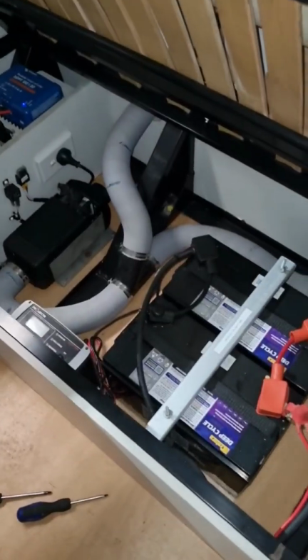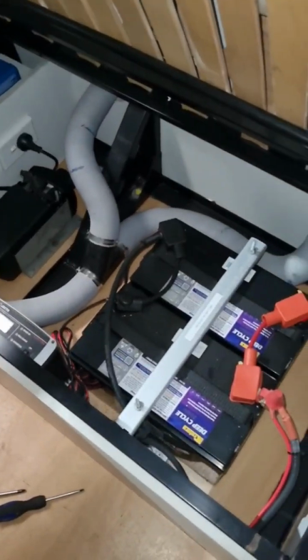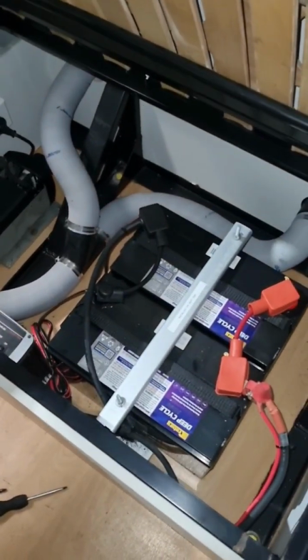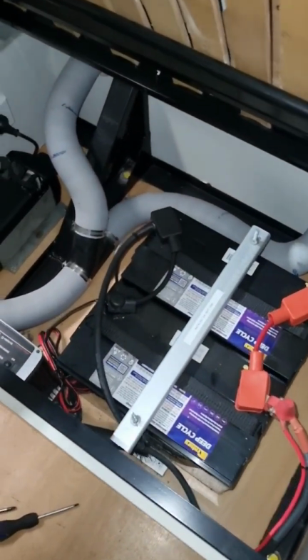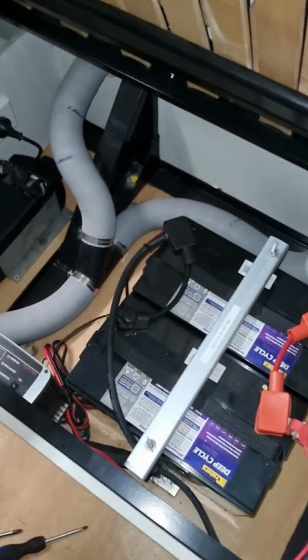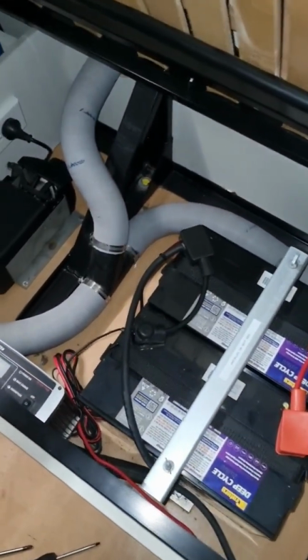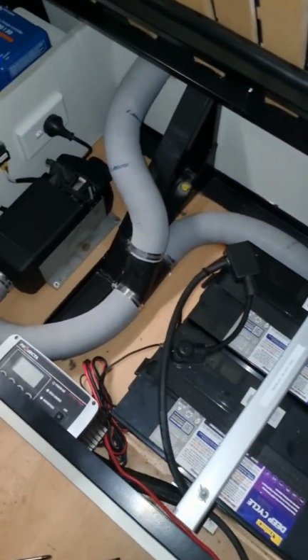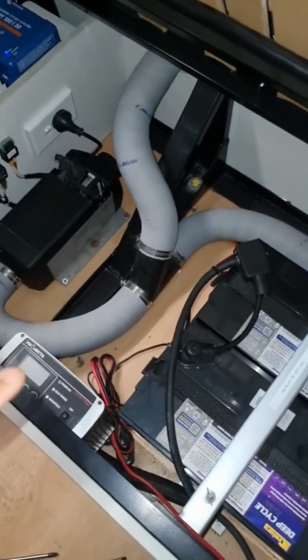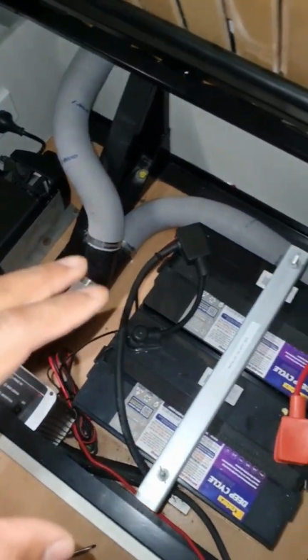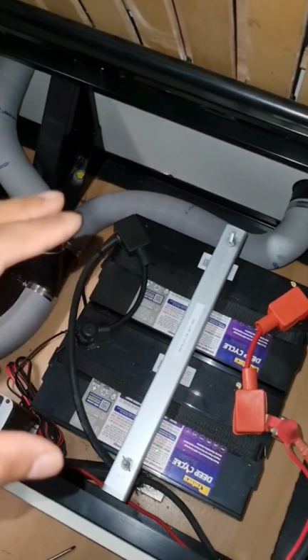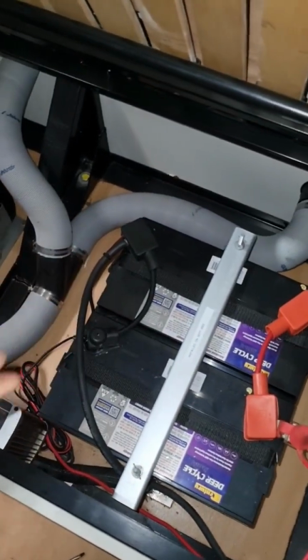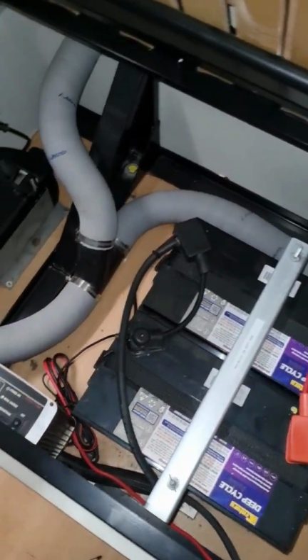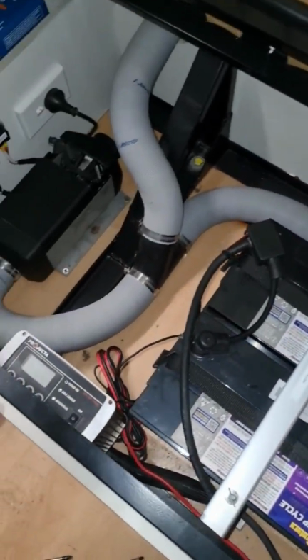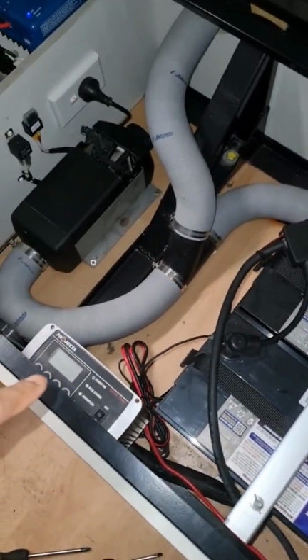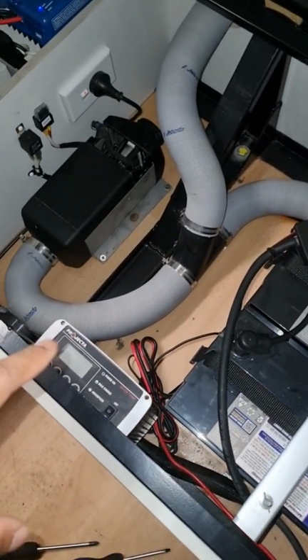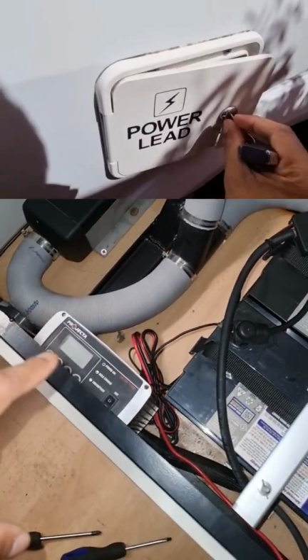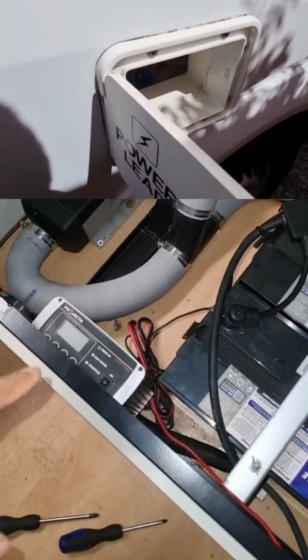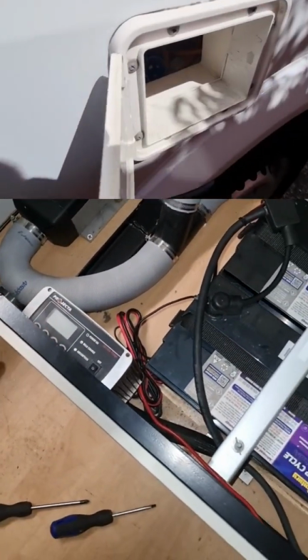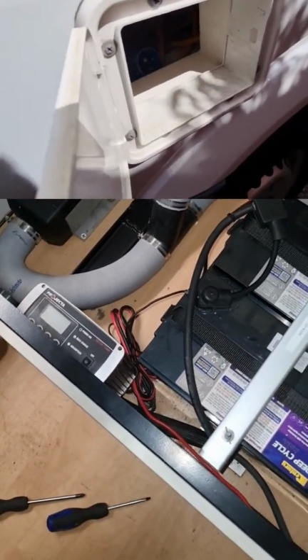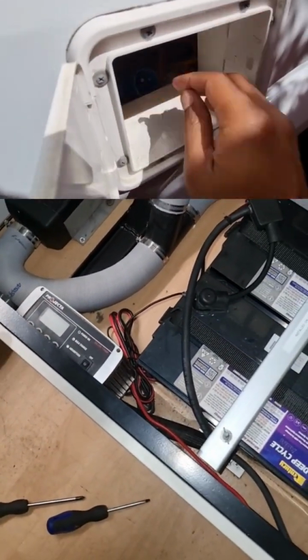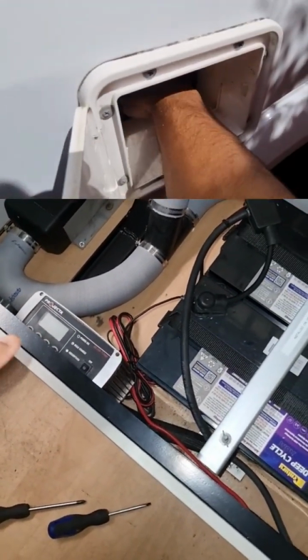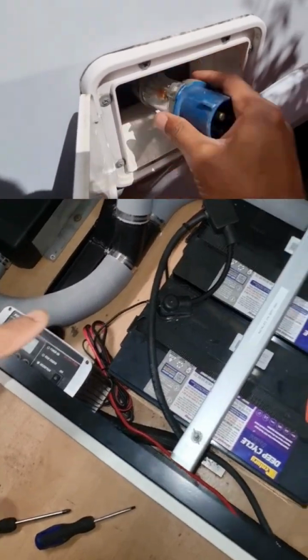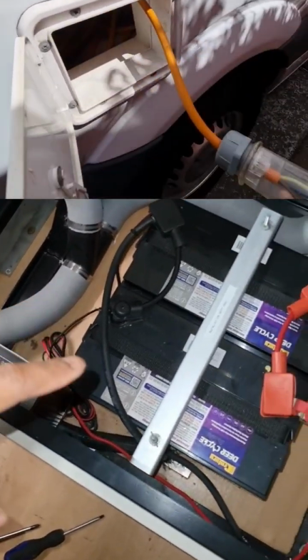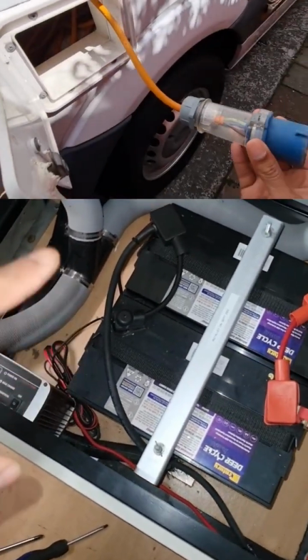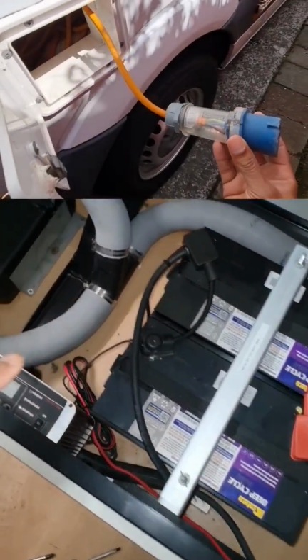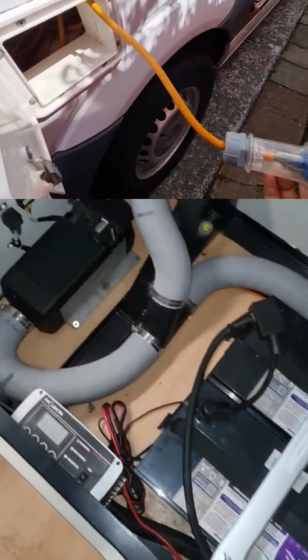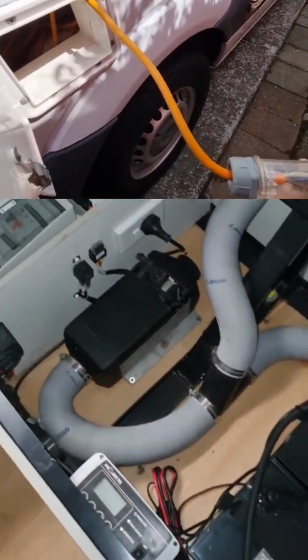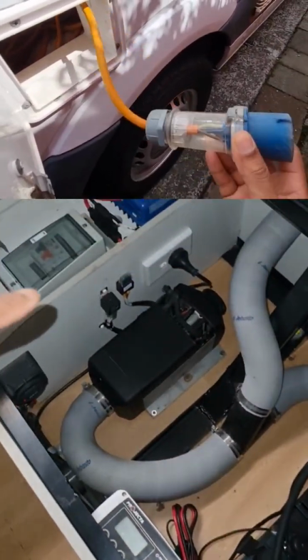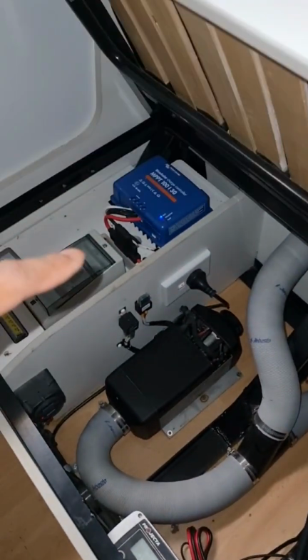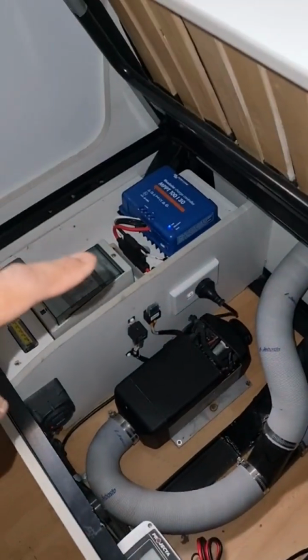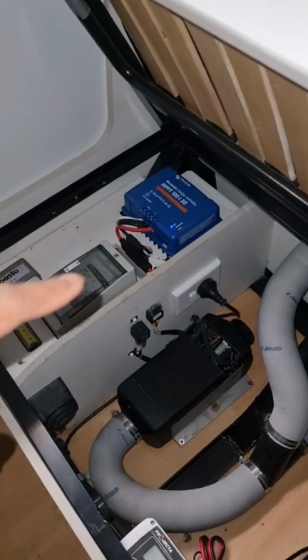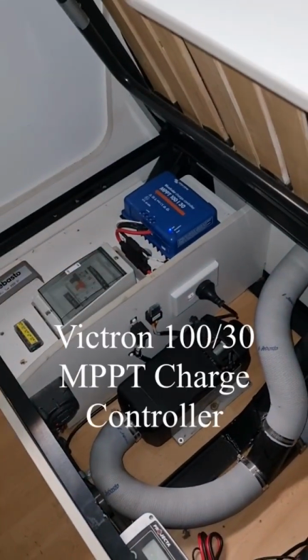You also want to make sure that you plug in the motorhome. This one's got dual batteries and a good charger, so make sure you plug it in at least once a month to top up the batteries if you do not have solar. This one's got an MPPT and a big solar panel on the top.